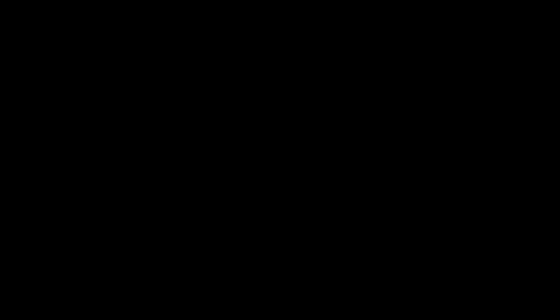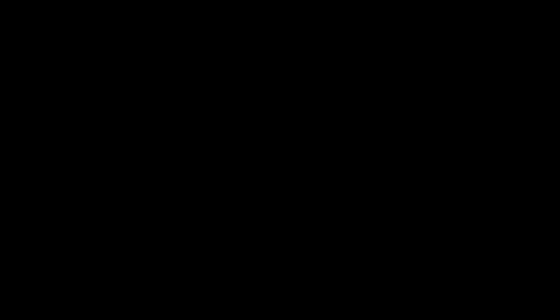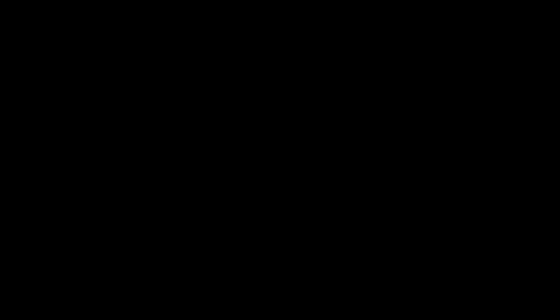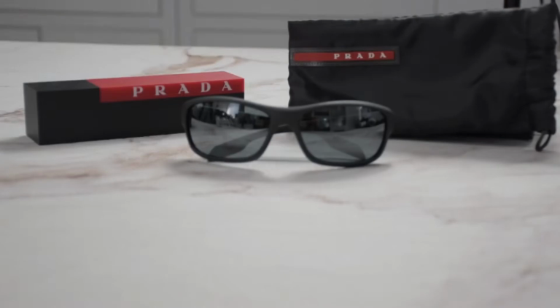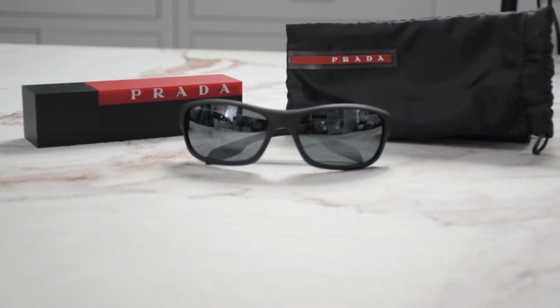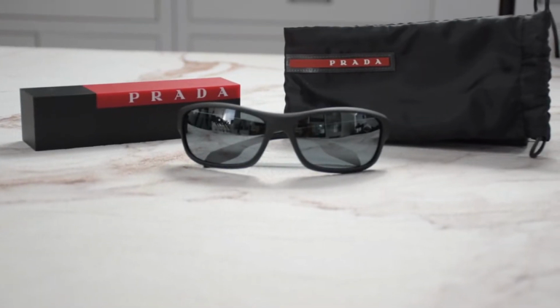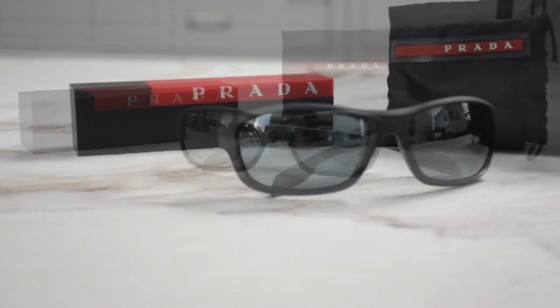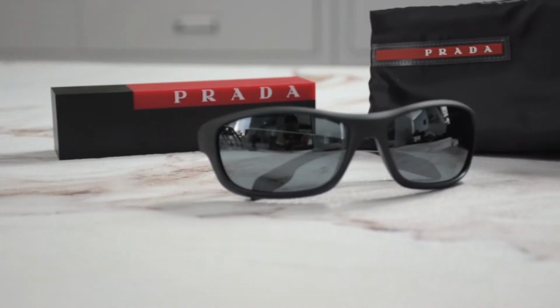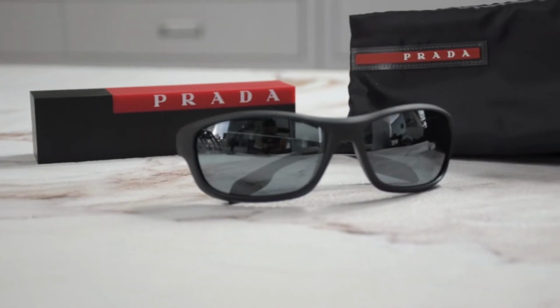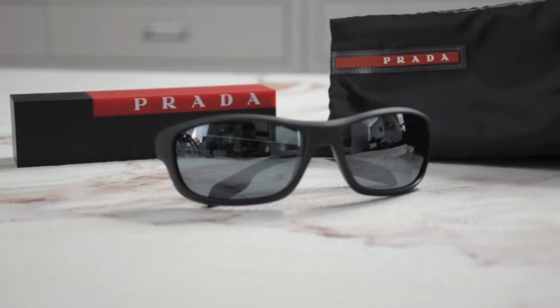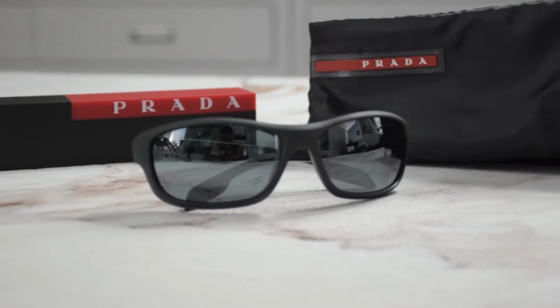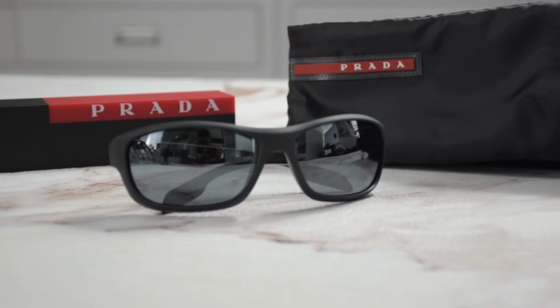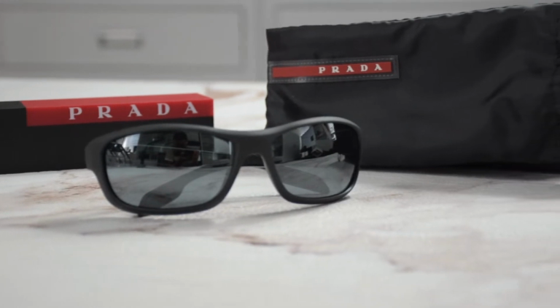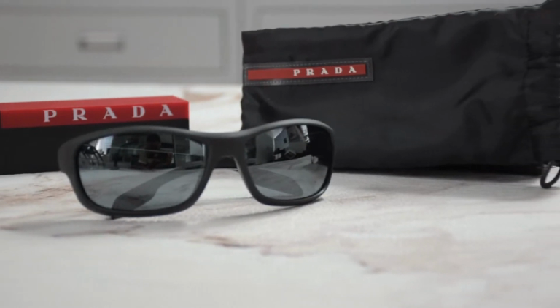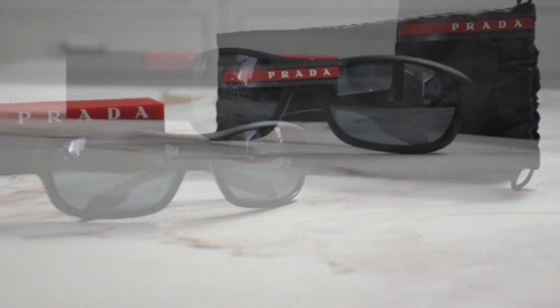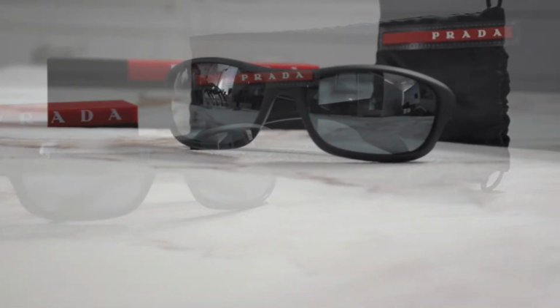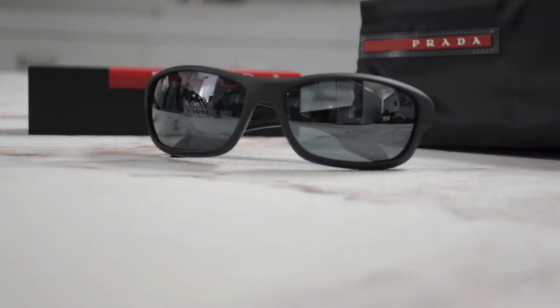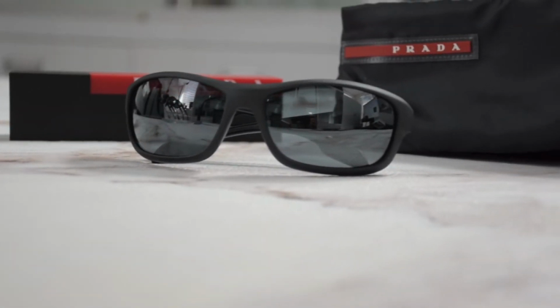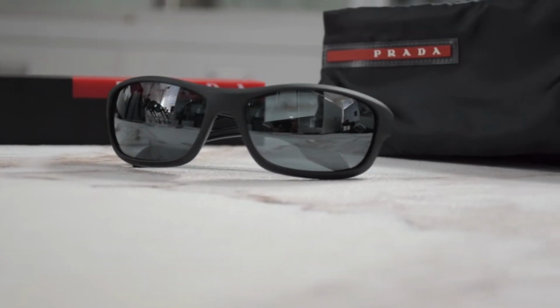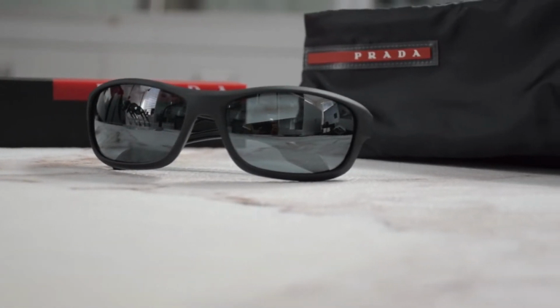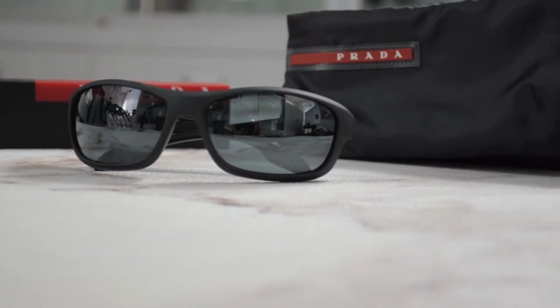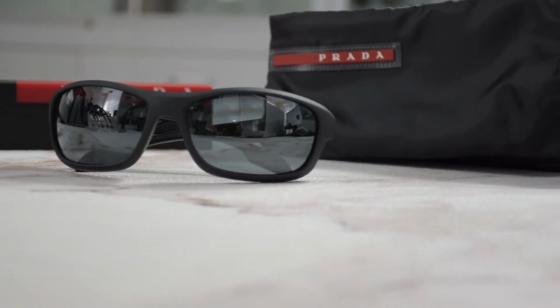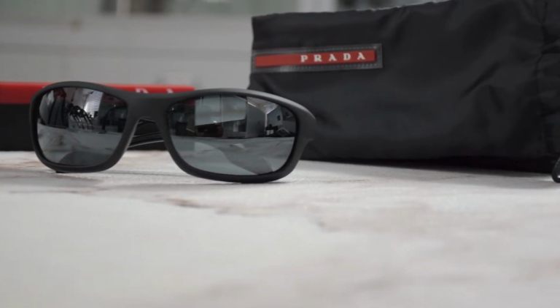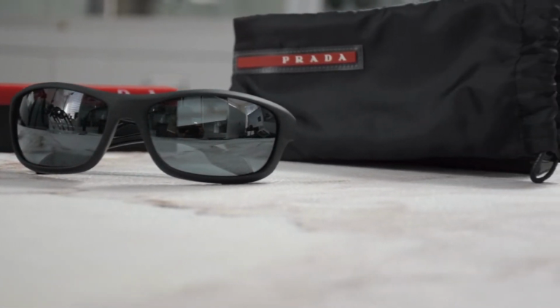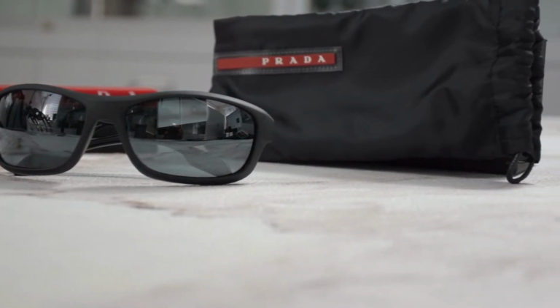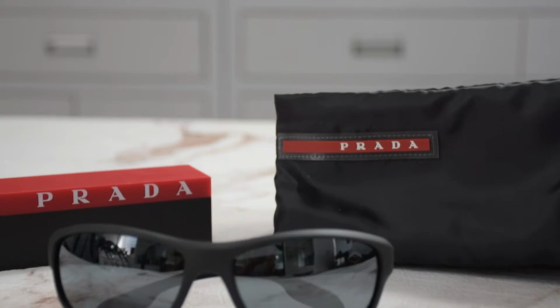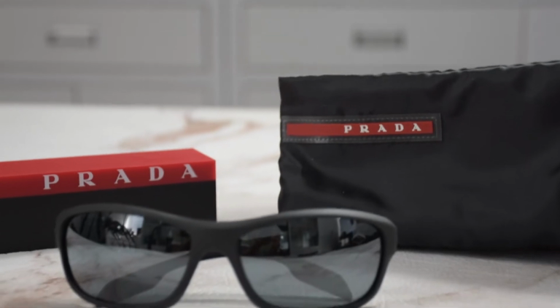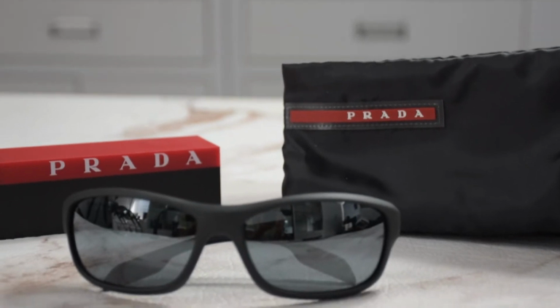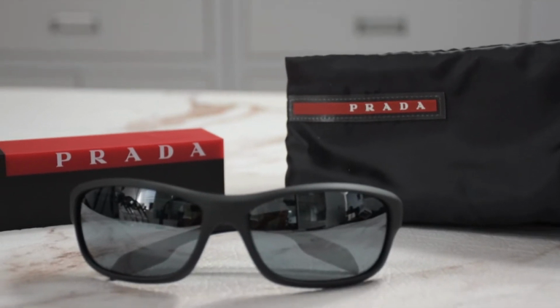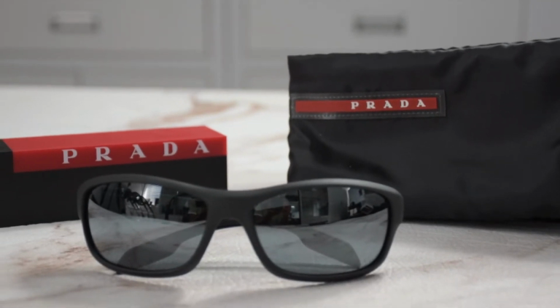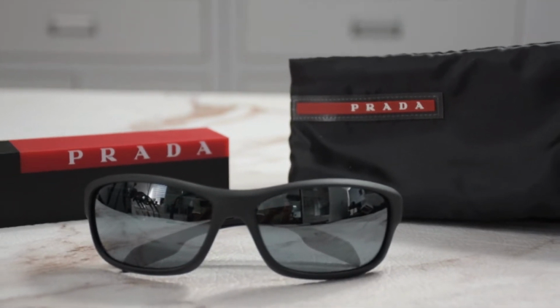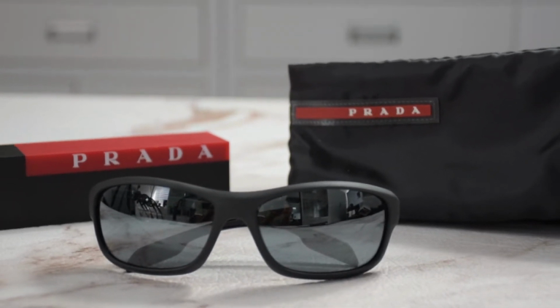Hi, I'm Dylan from Joylot. I'll be demonstrating the model Prada Lia Rosa SPS 13U, color code 1B05L0.